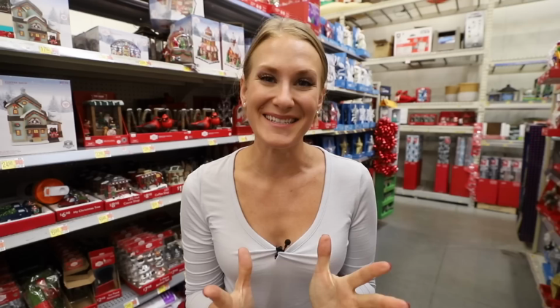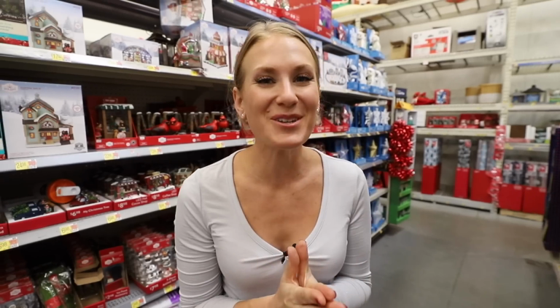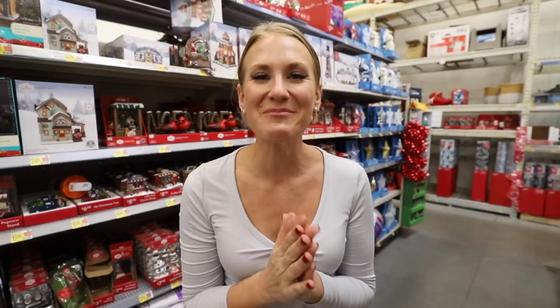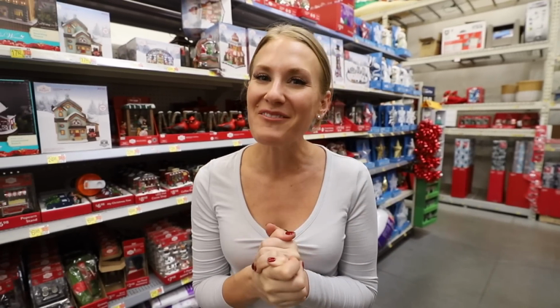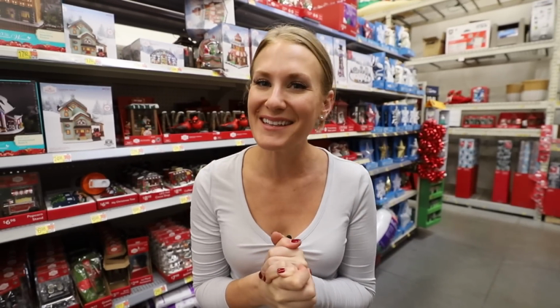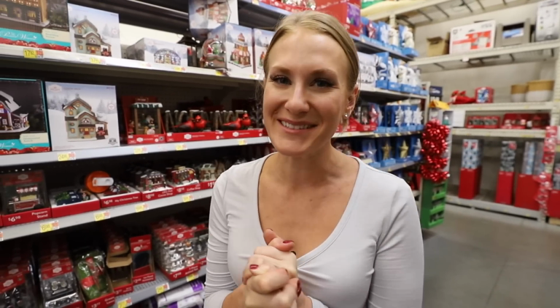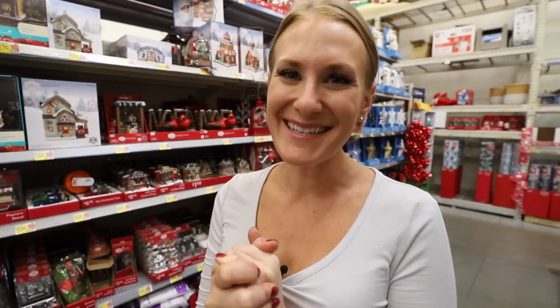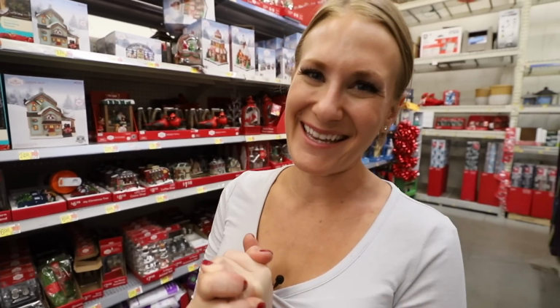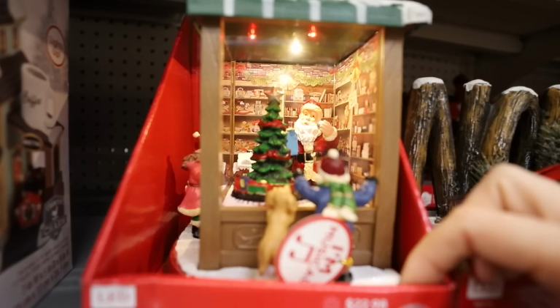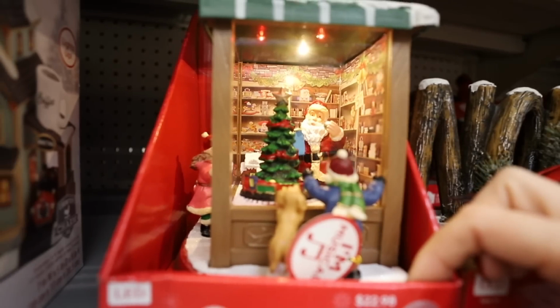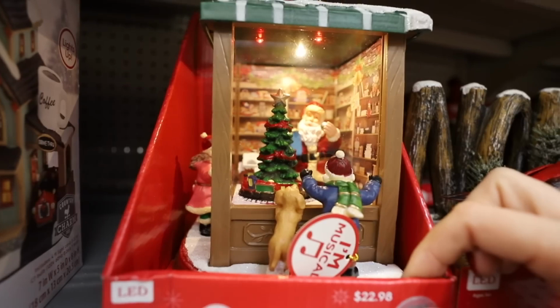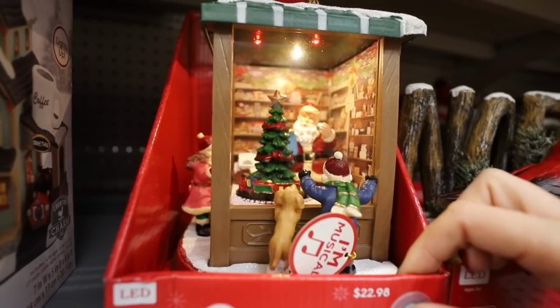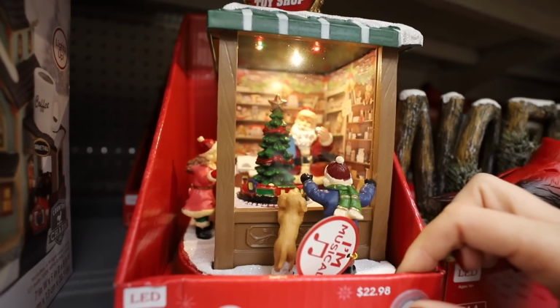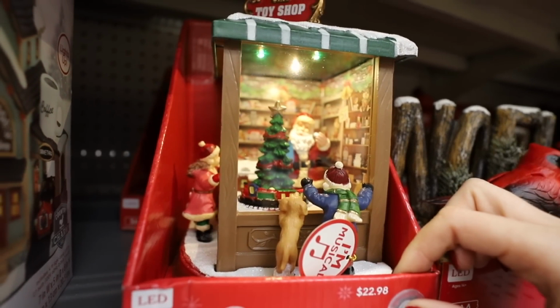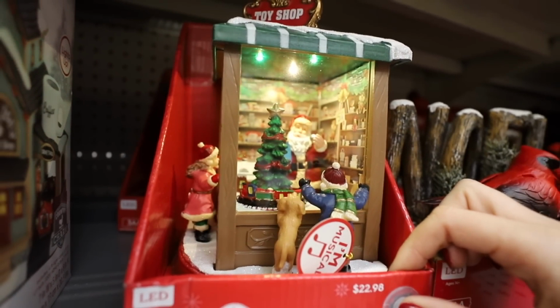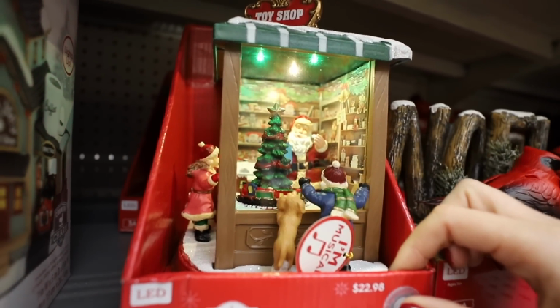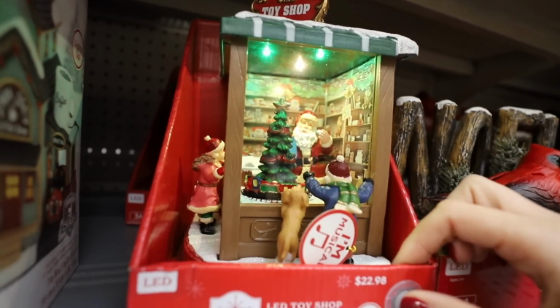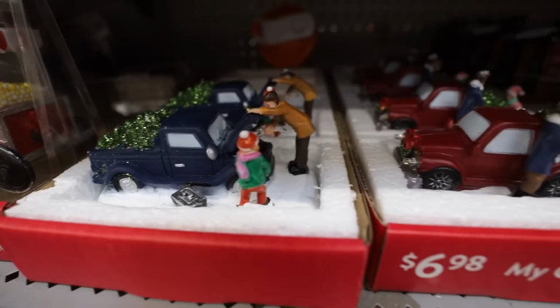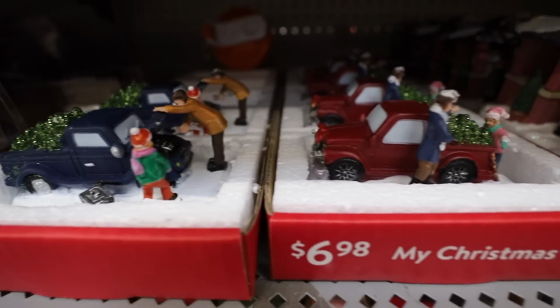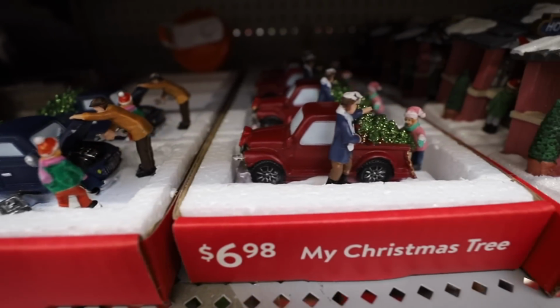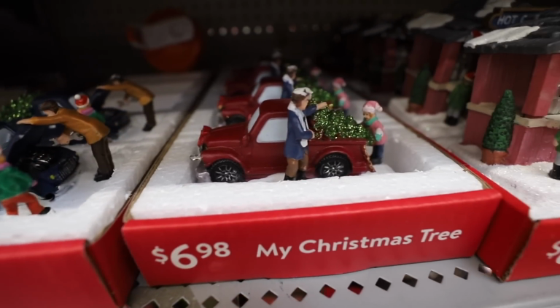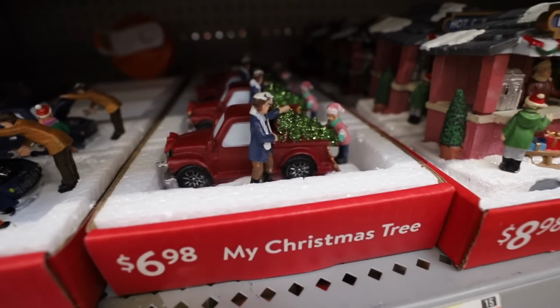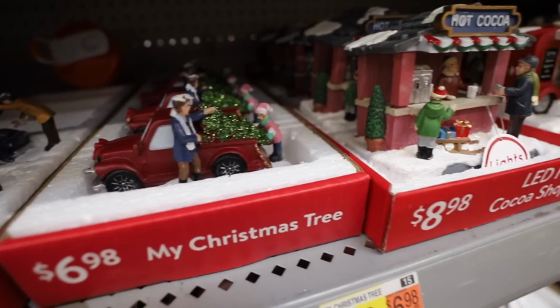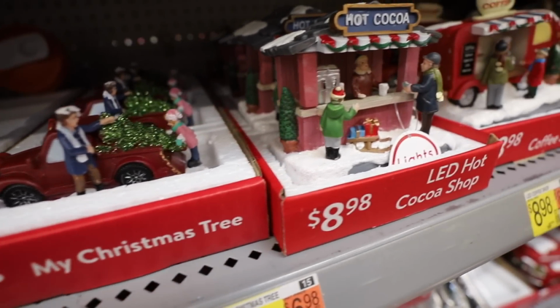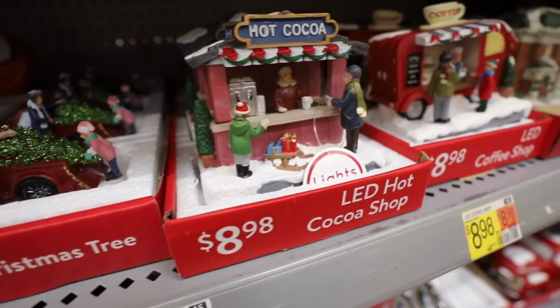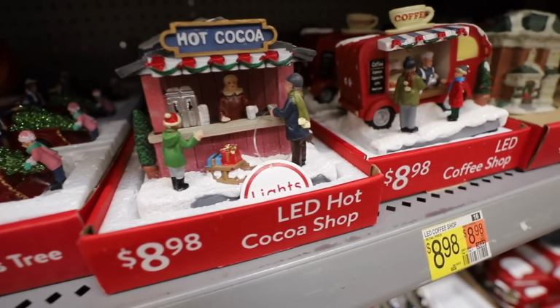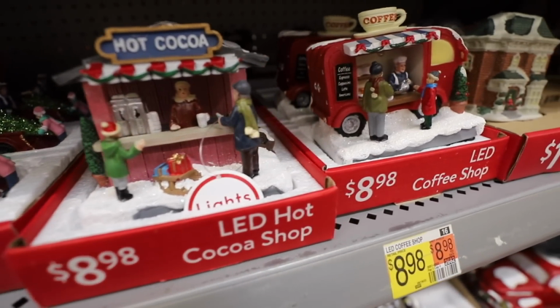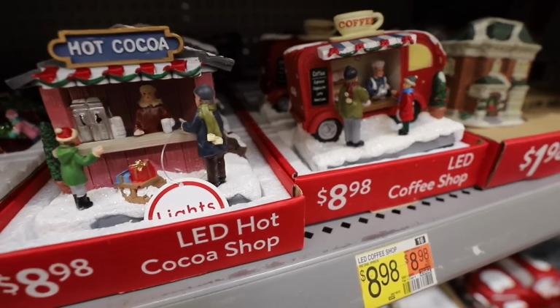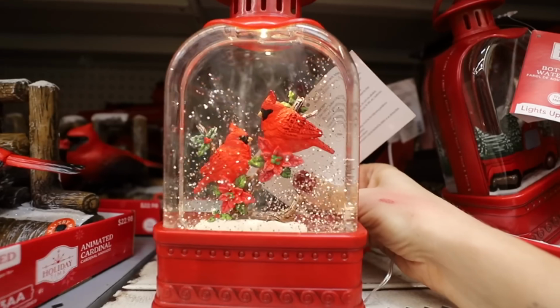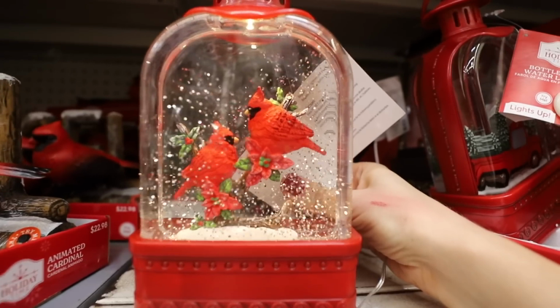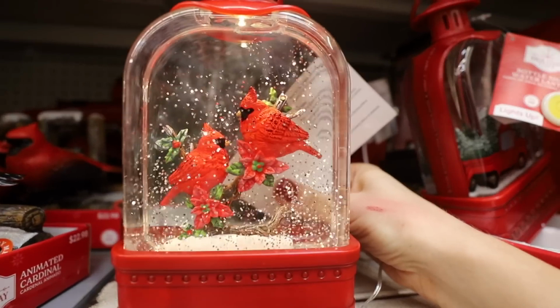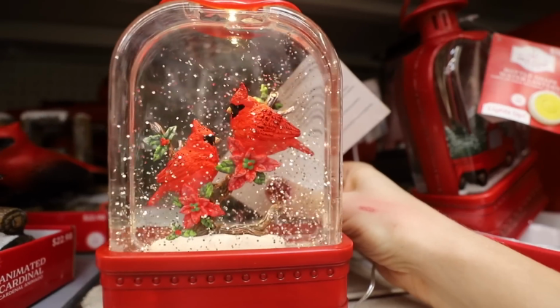I'm going to show you some of my favorite things, so relax and enjoy. I don't really have collections per se, but this is one thing that my kids love, that I love, and every year we buy anew — these sparkly snow globes. Check it out.